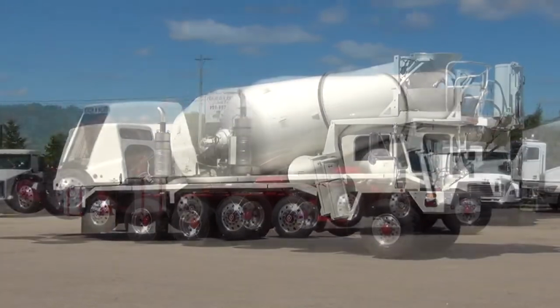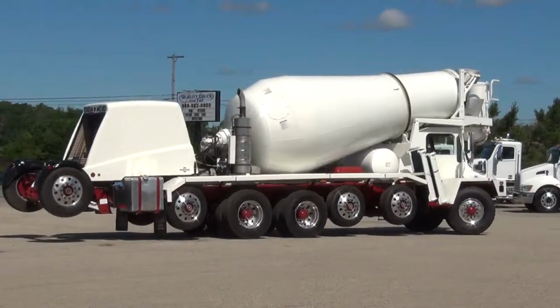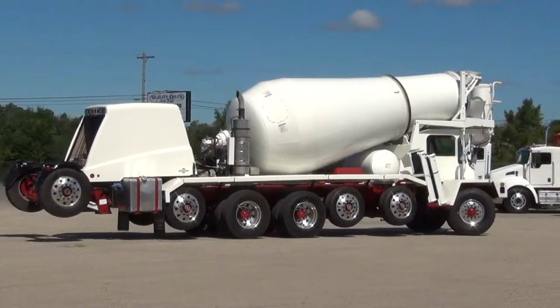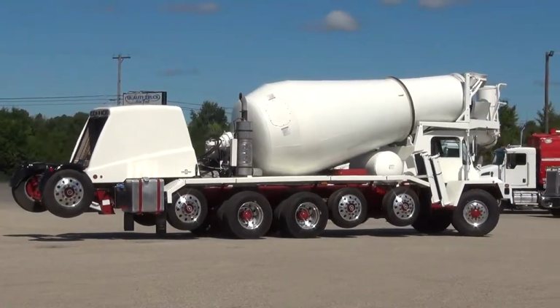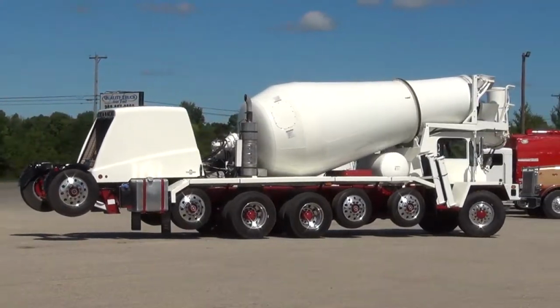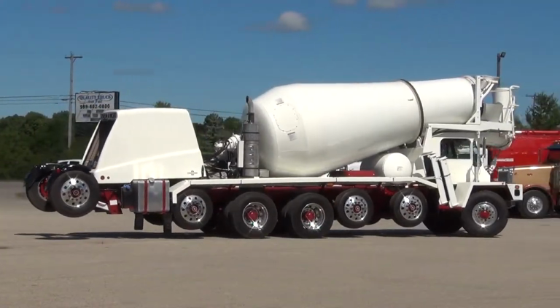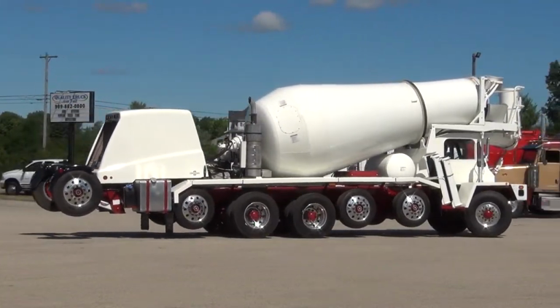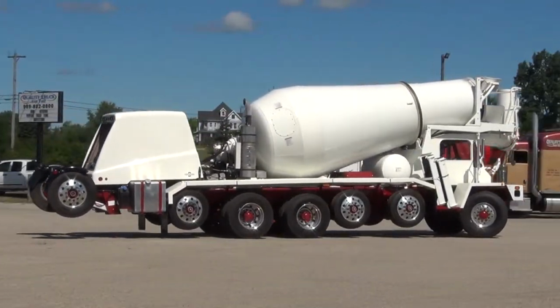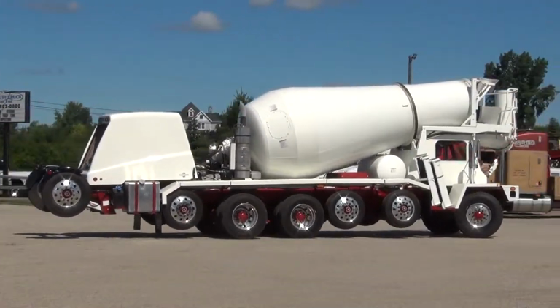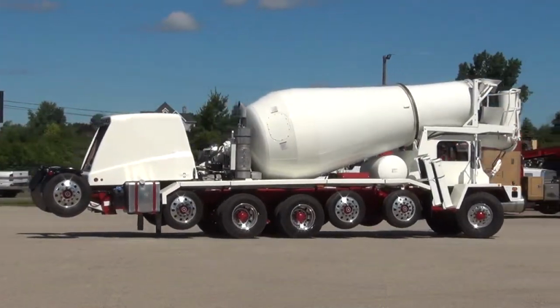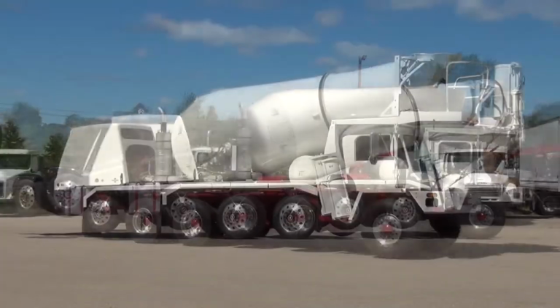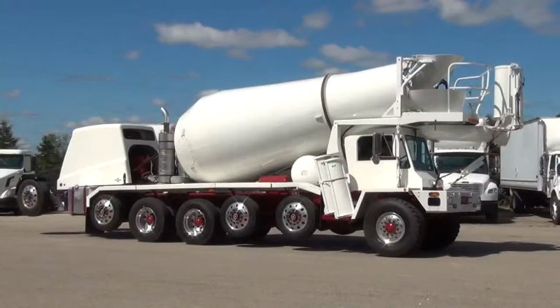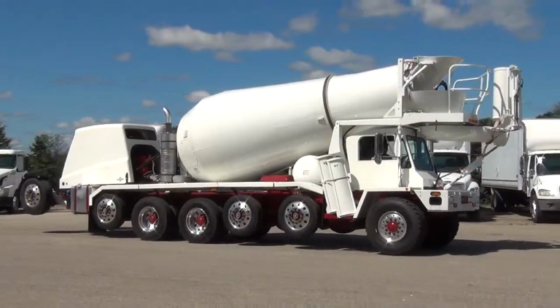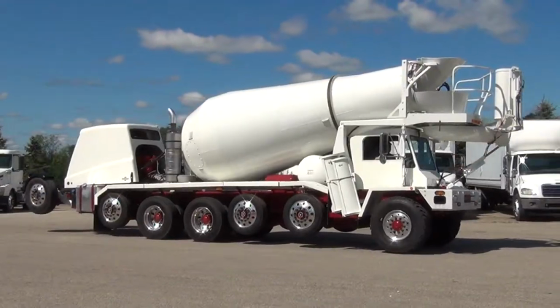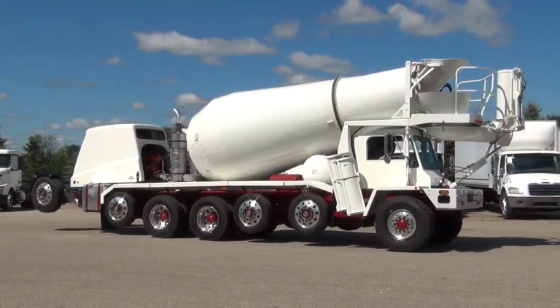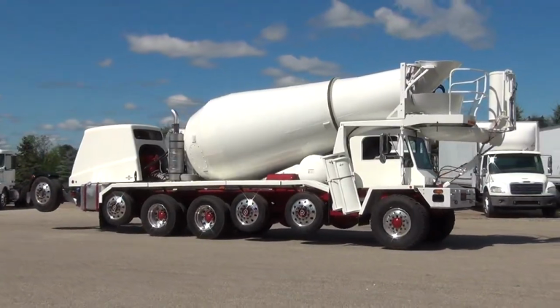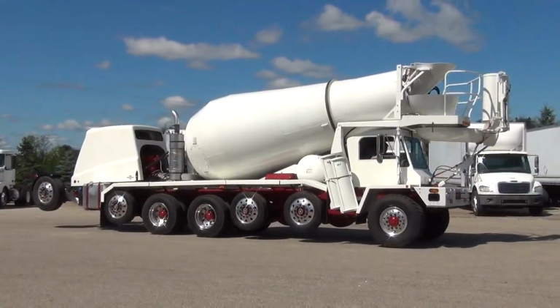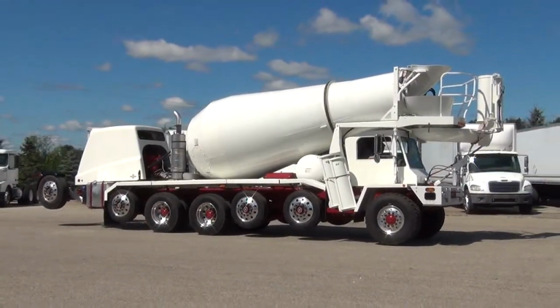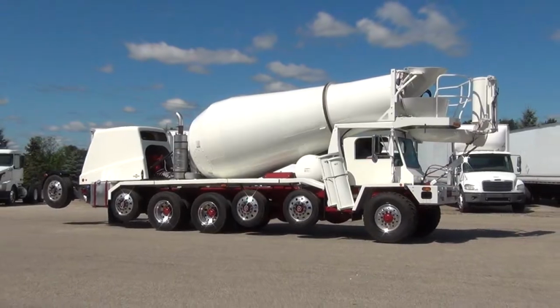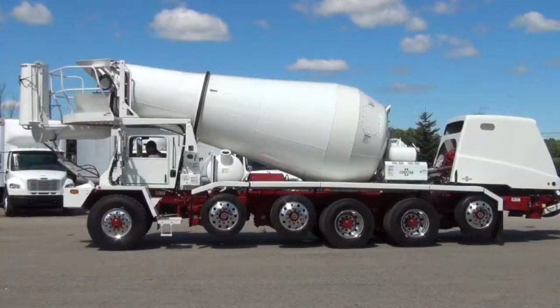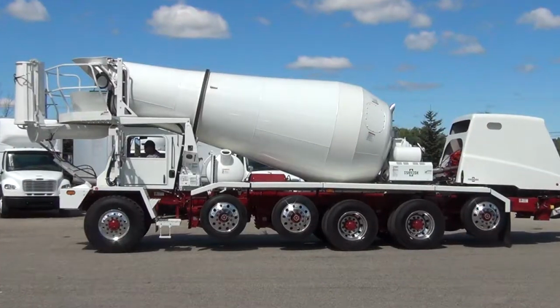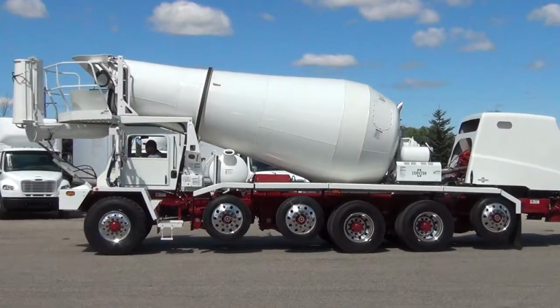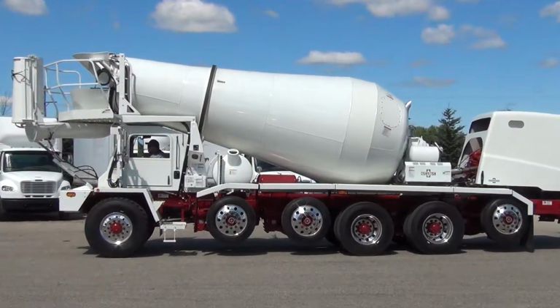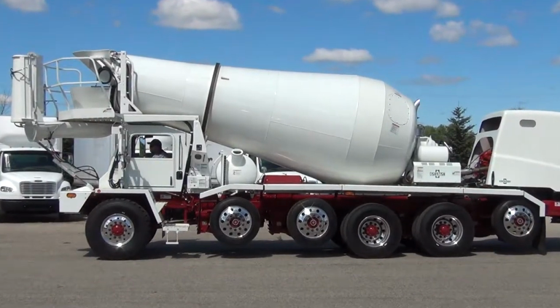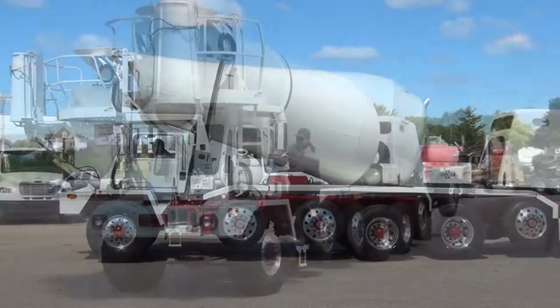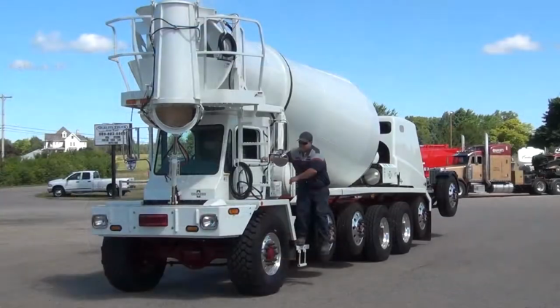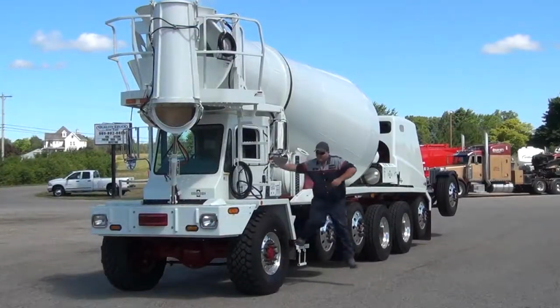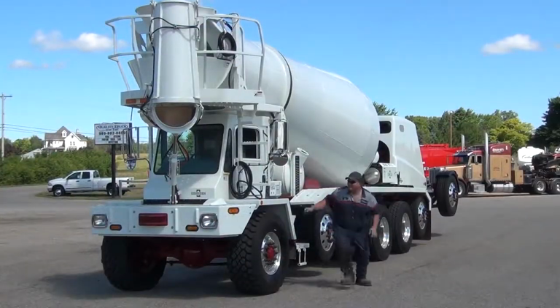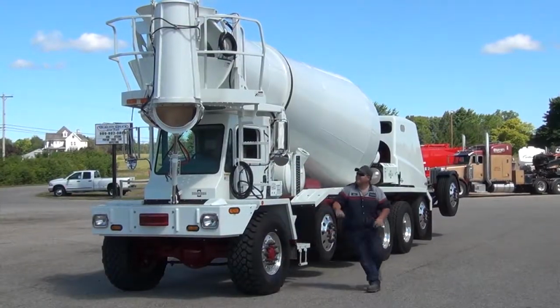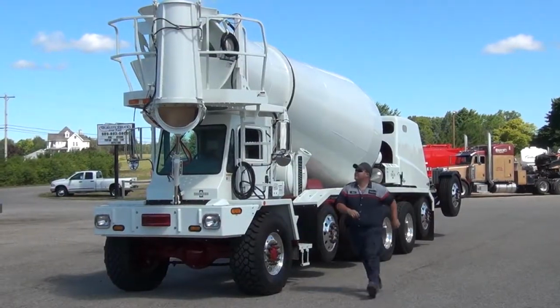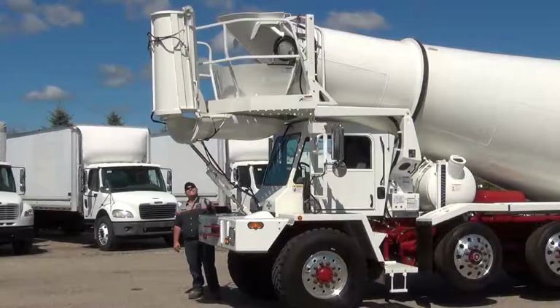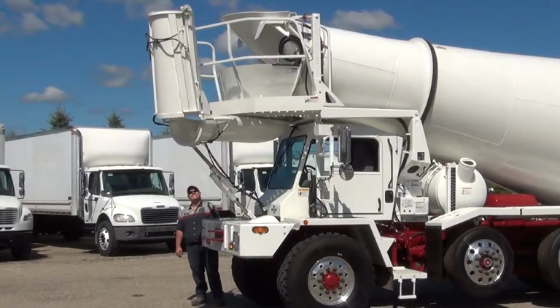This truck has an 11-yard drum with a 150-gallon water tank, power folding chutes with double lift cylinders. It also comes with two extra aluminum chutes.